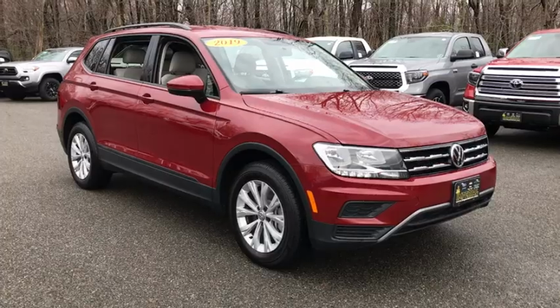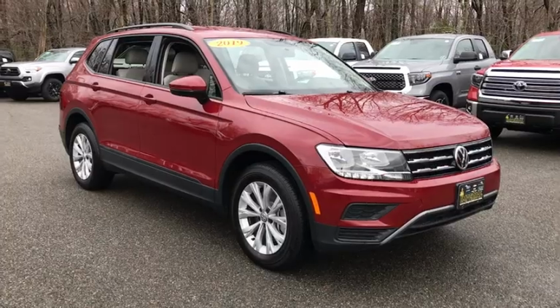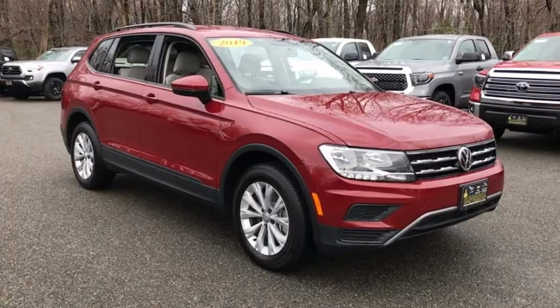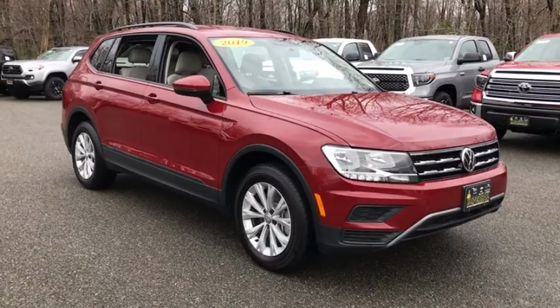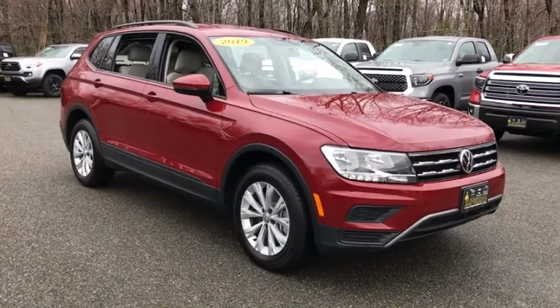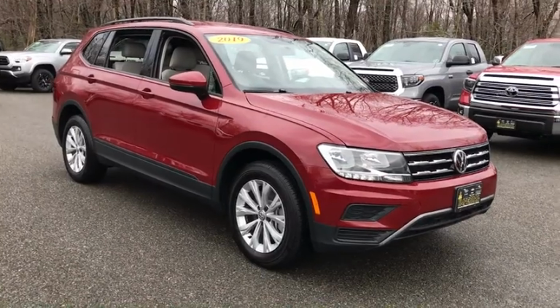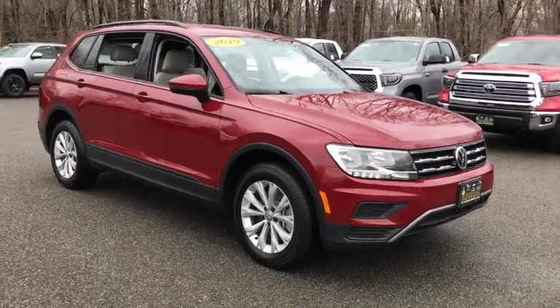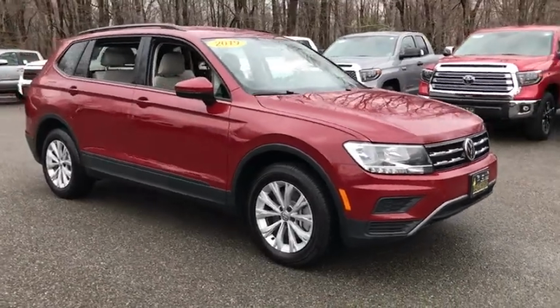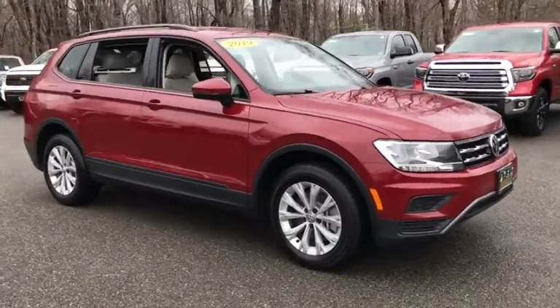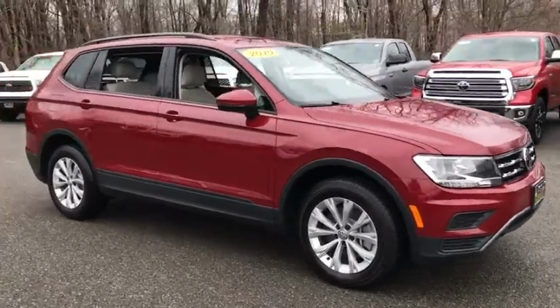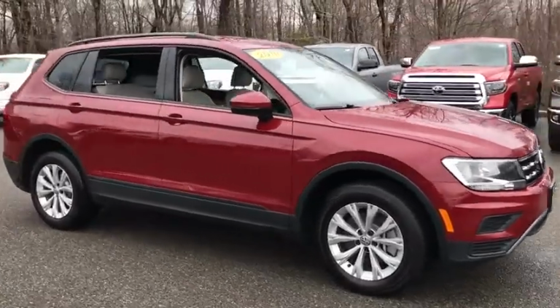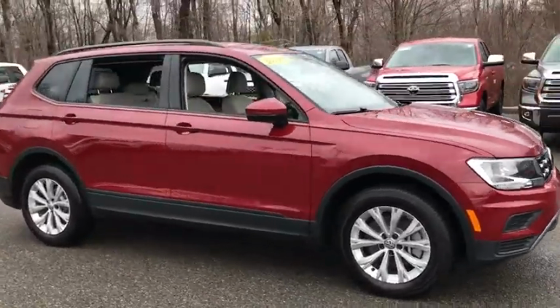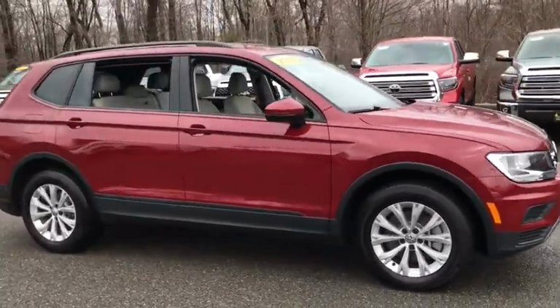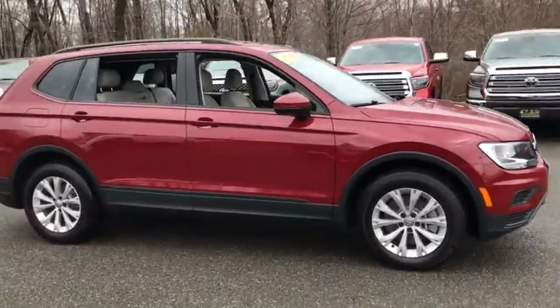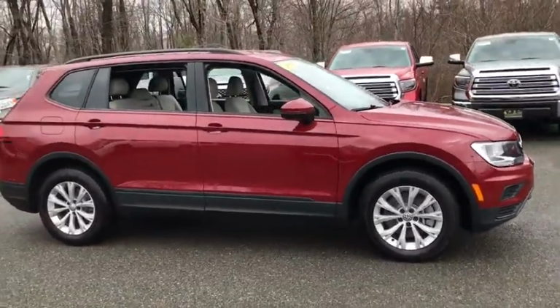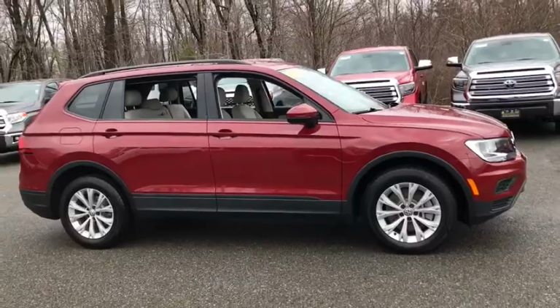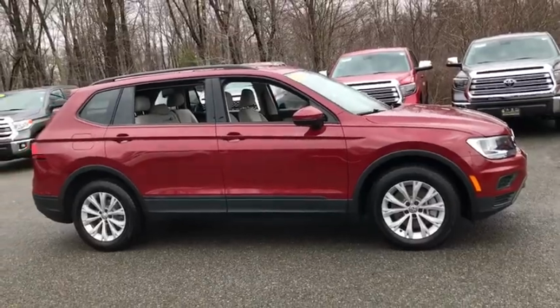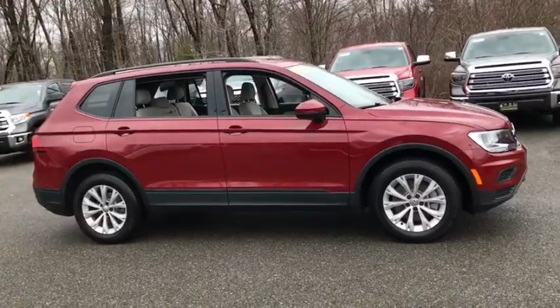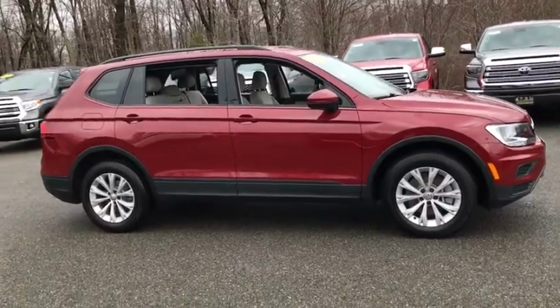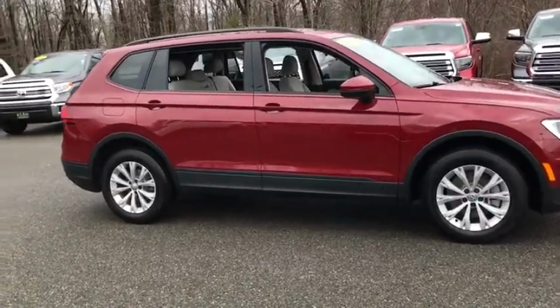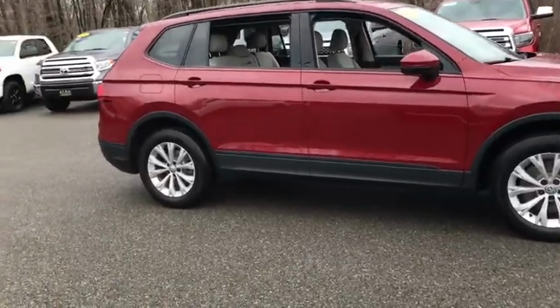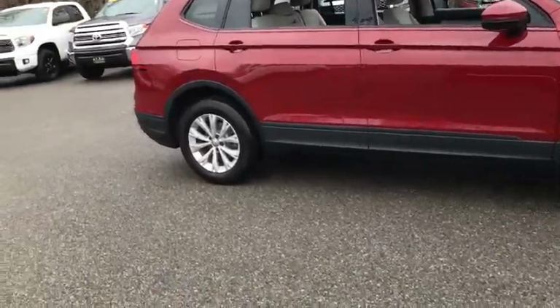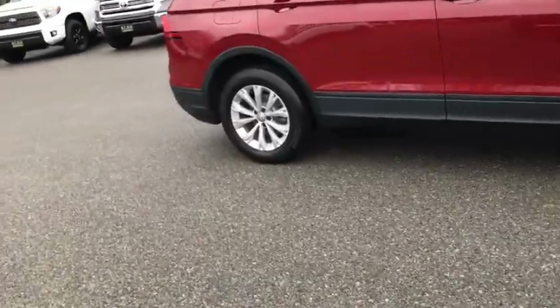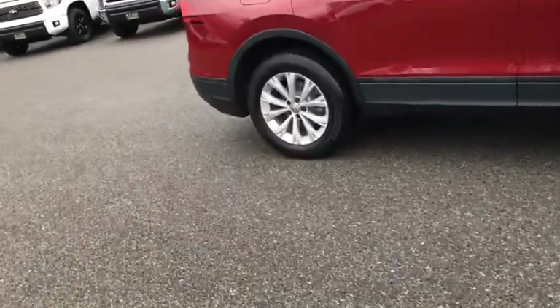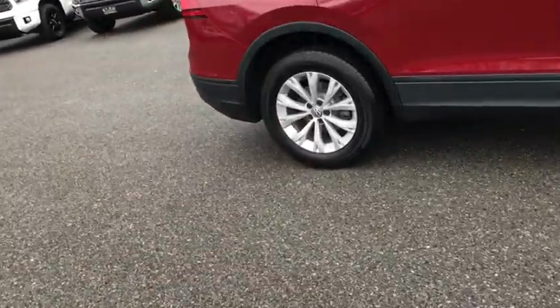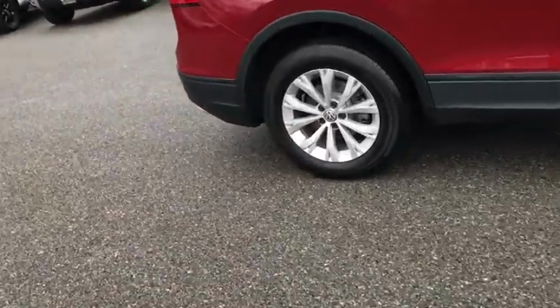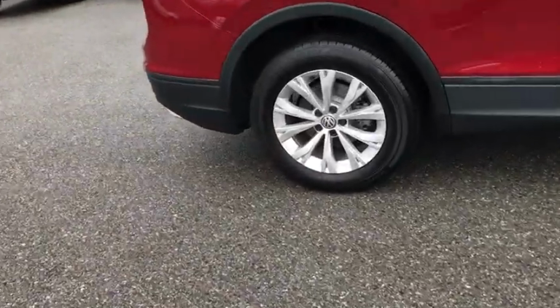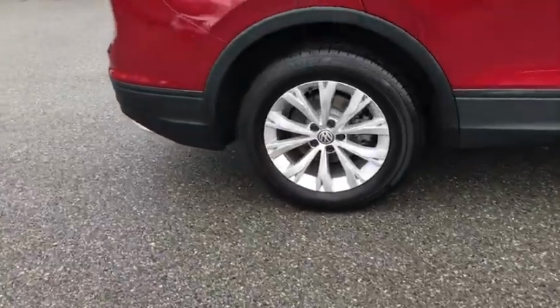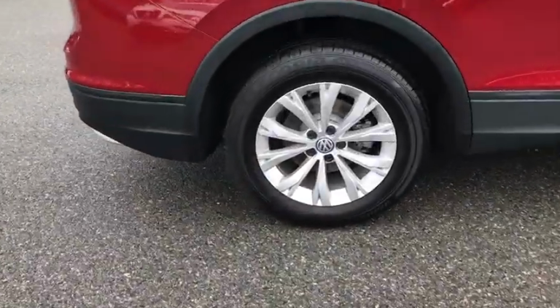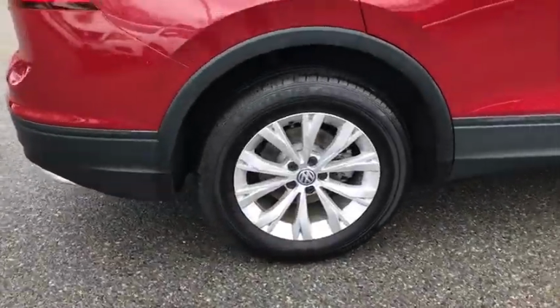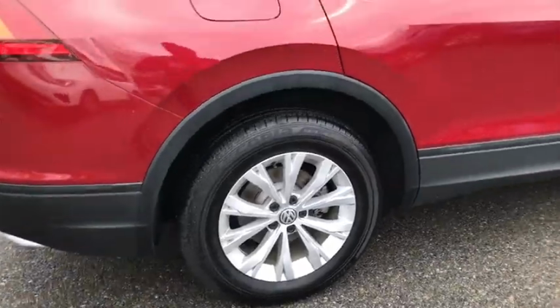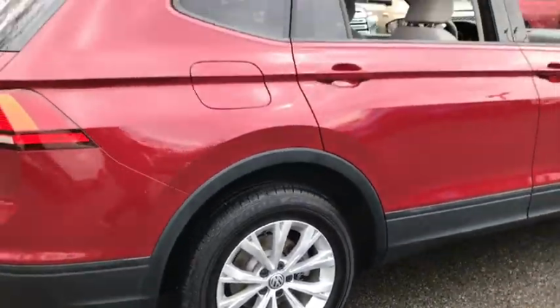Stop by and take a look at the 2019 Volkswagen Tiguan. With Volkswagen Tiguan, it's good to be turbo — turbo with class. This vehicle has less than 1,000 miles.